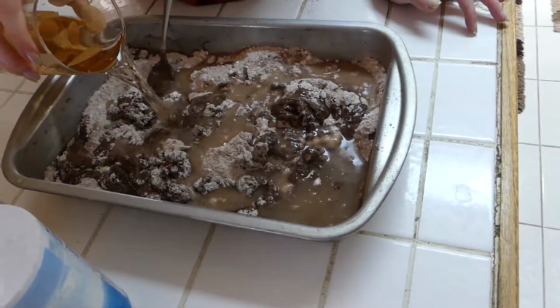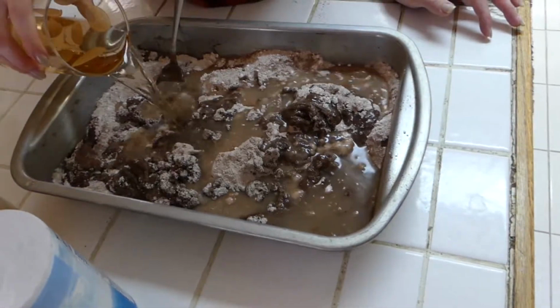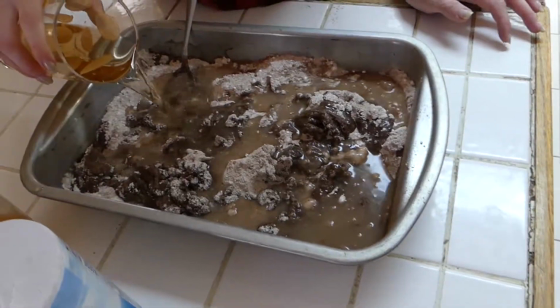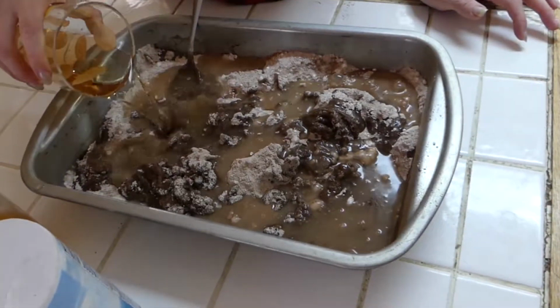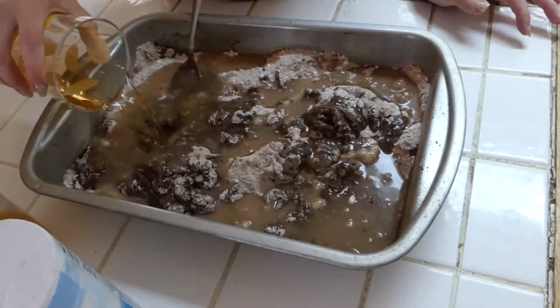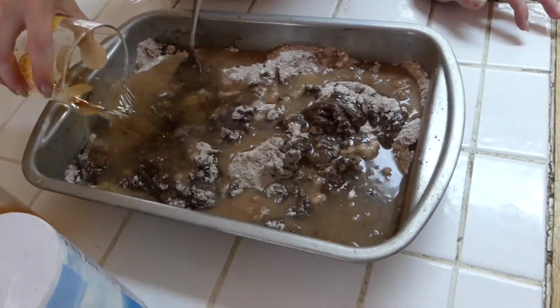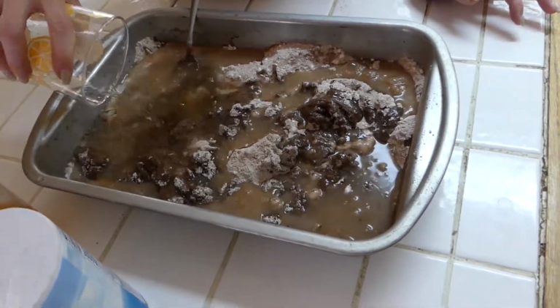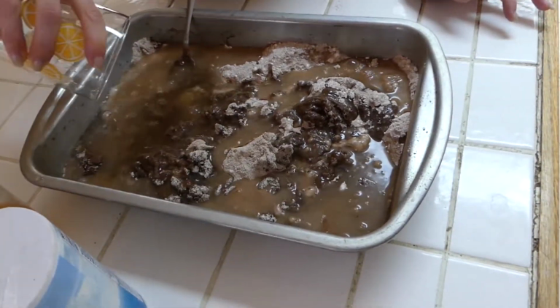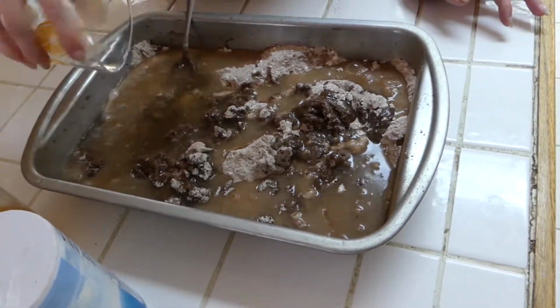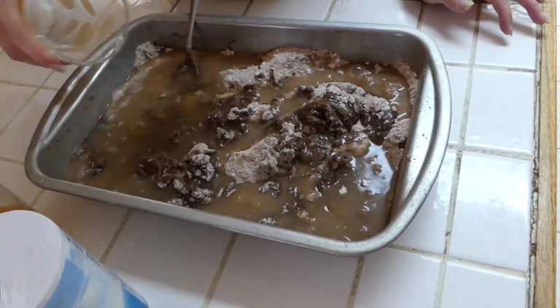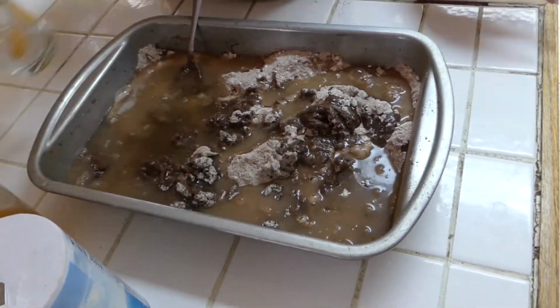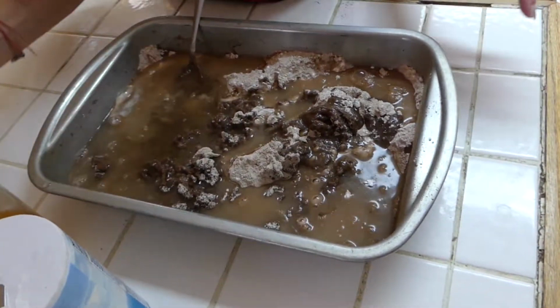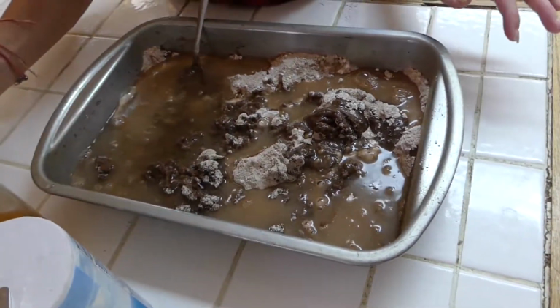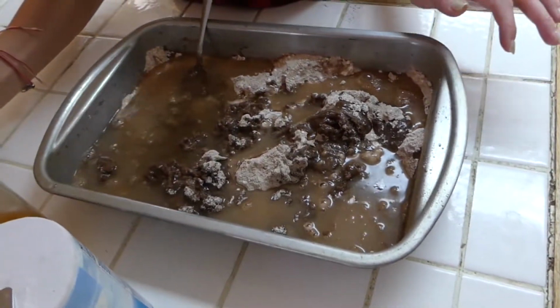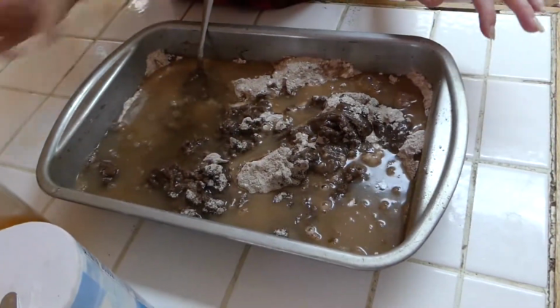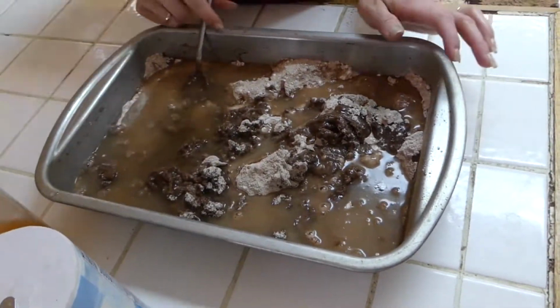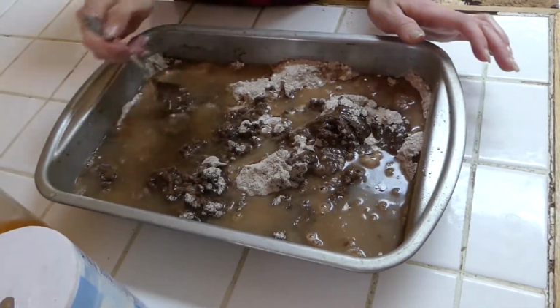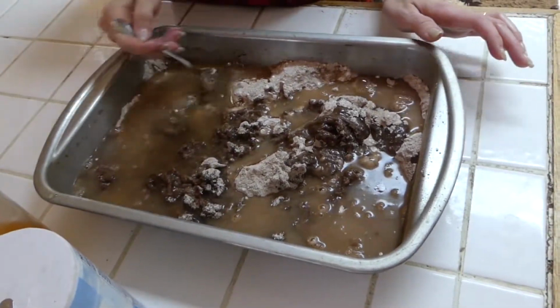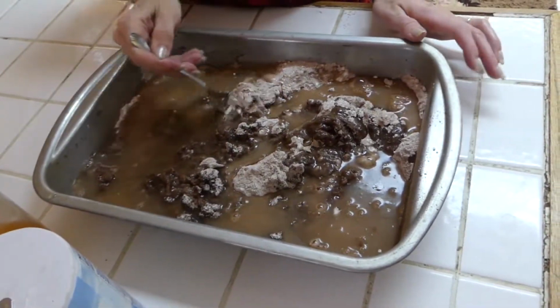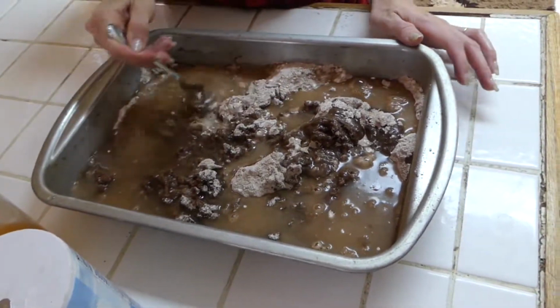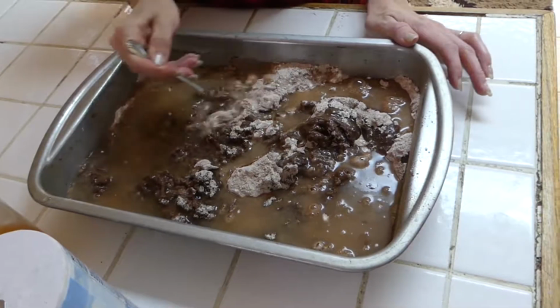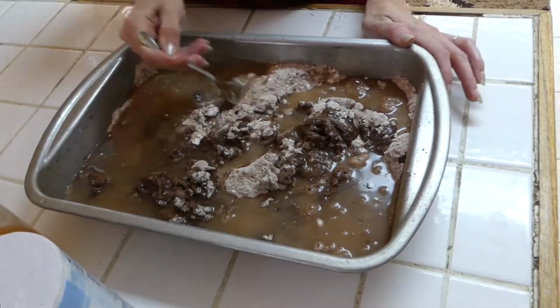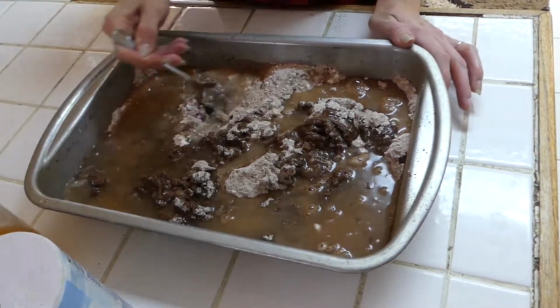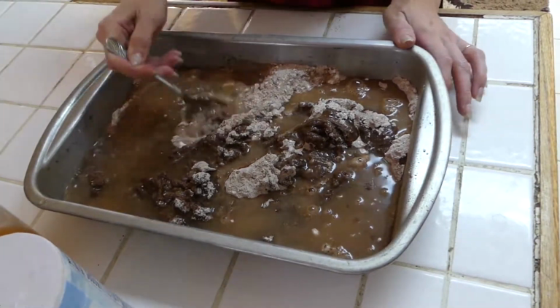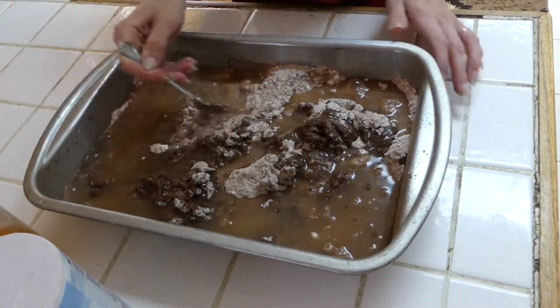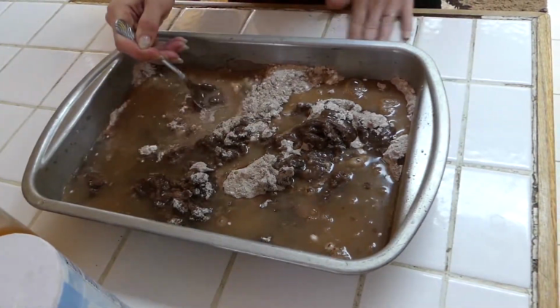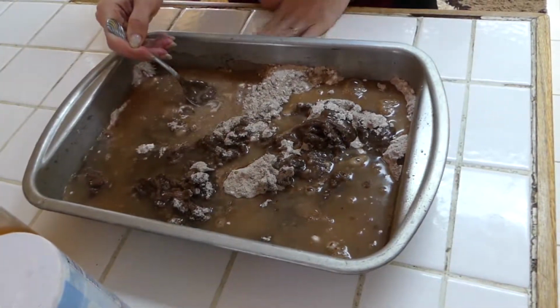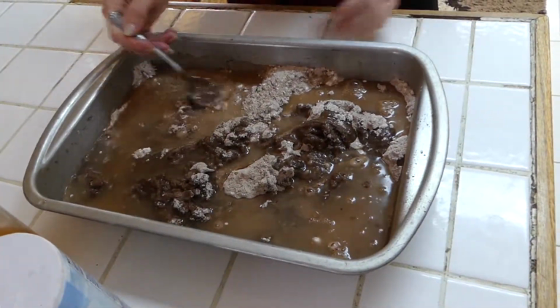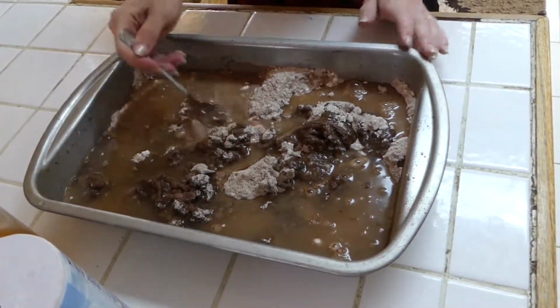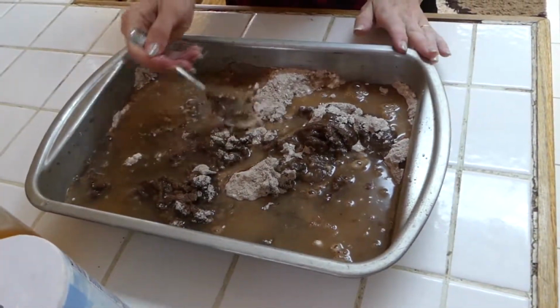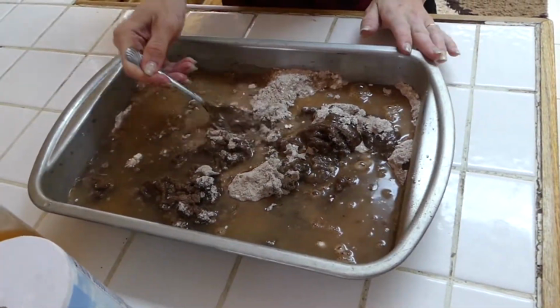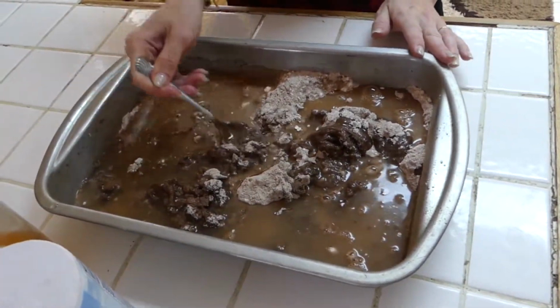So we're going to add our water to get it nice and moist, that extra vanilla. And now we're going to keep stirring, and then we're going to add it into our oven.